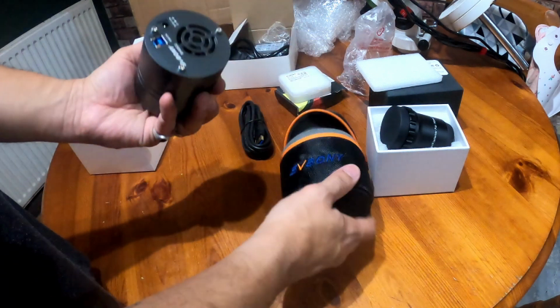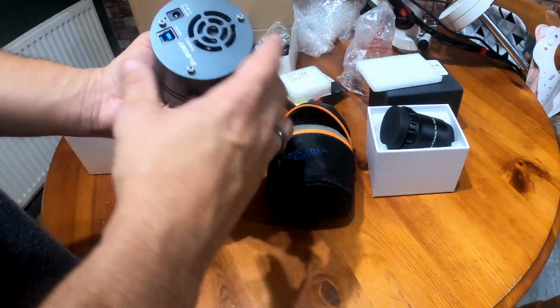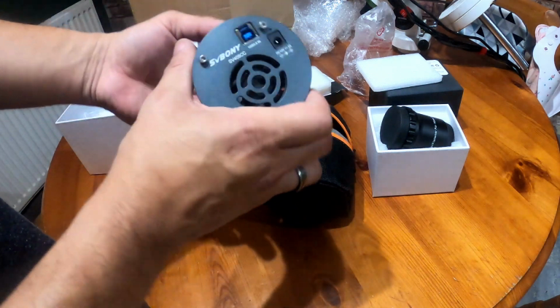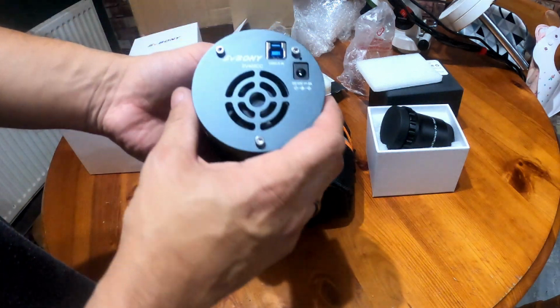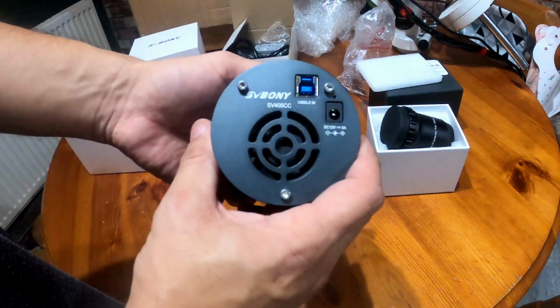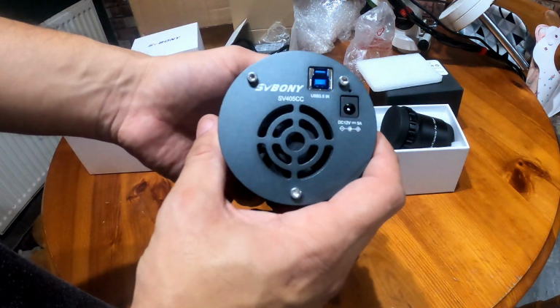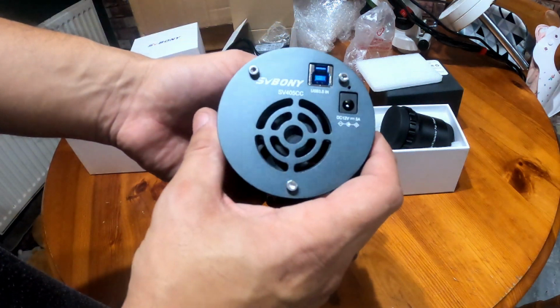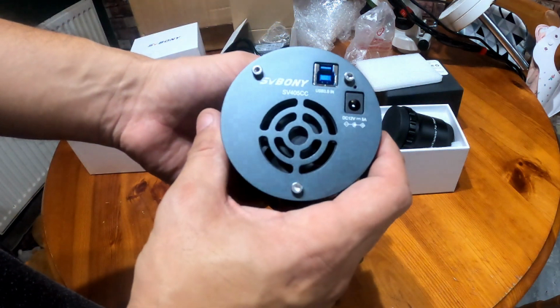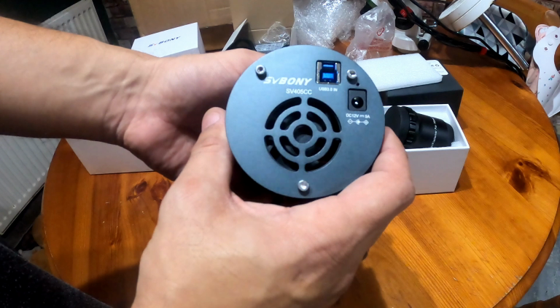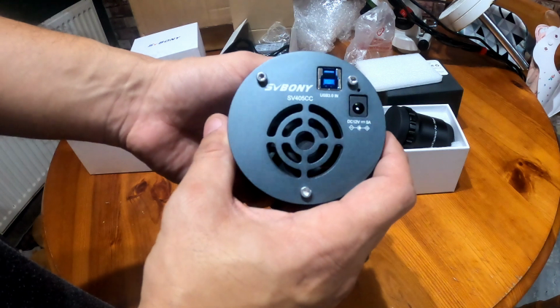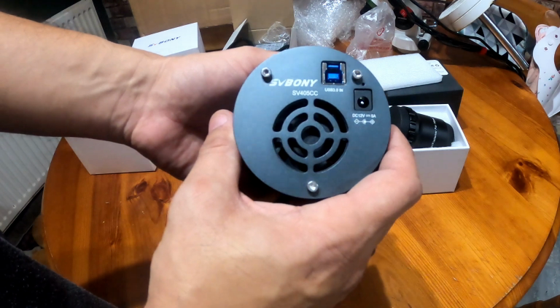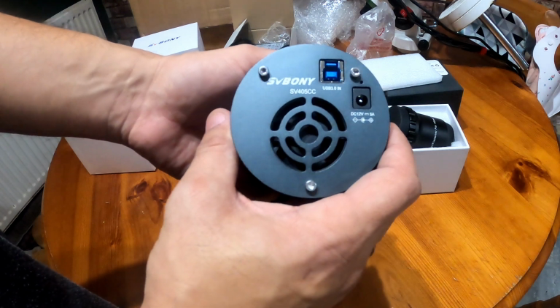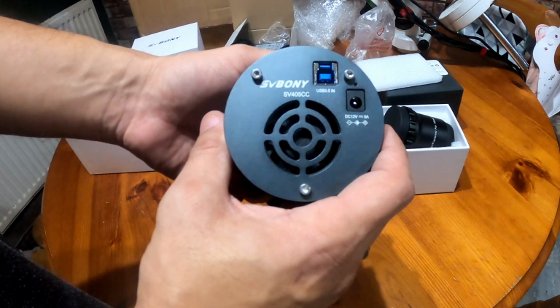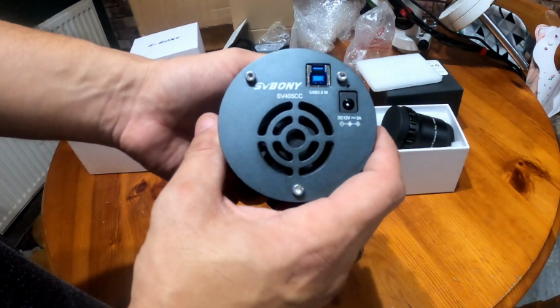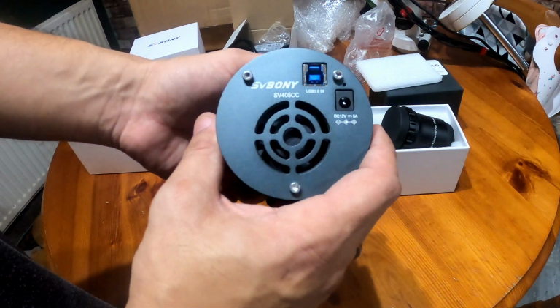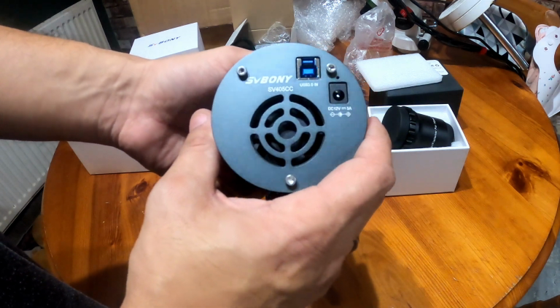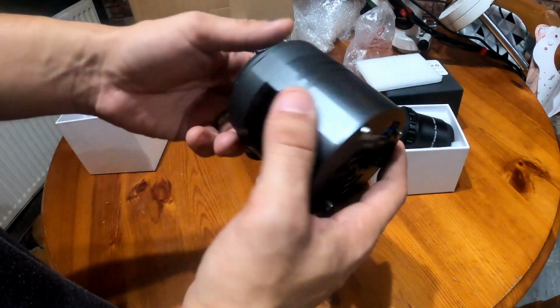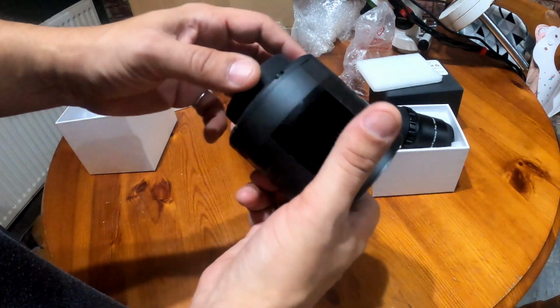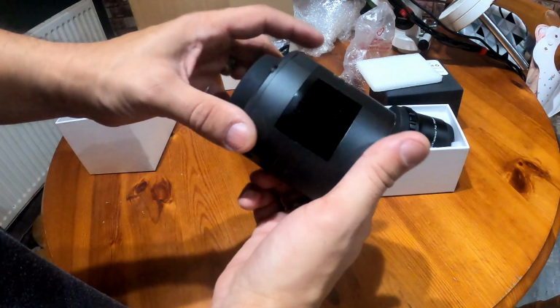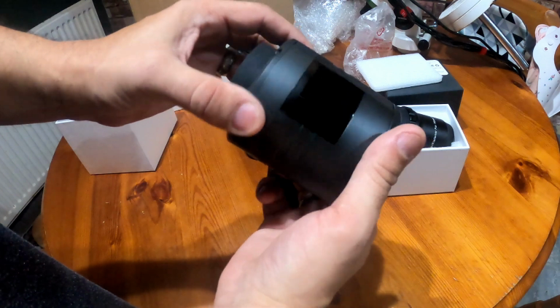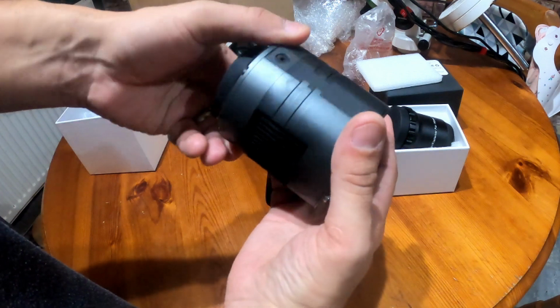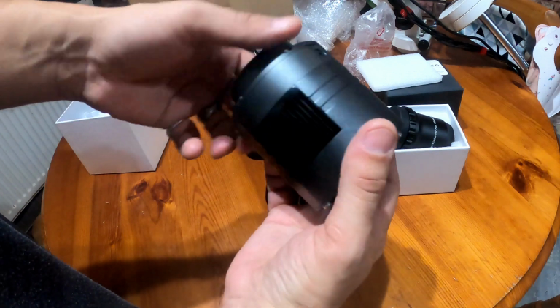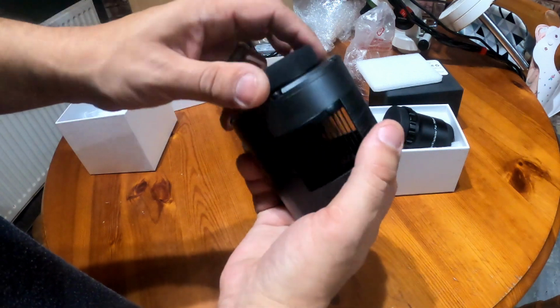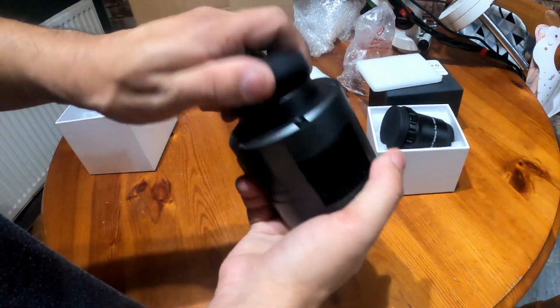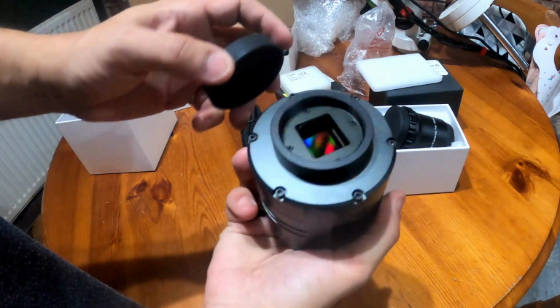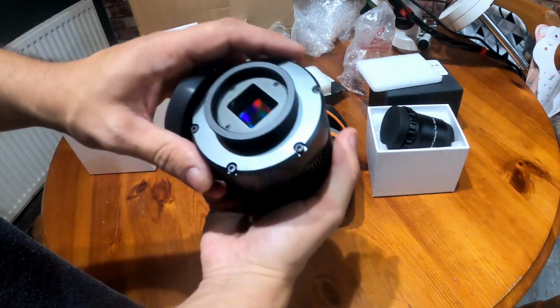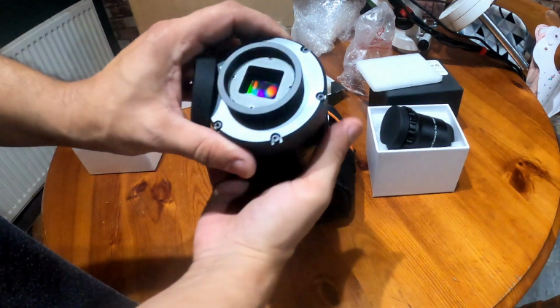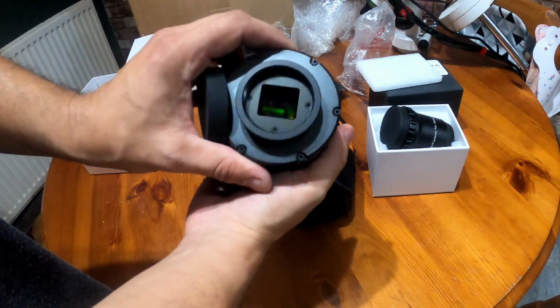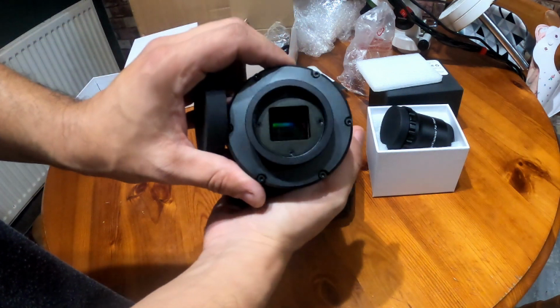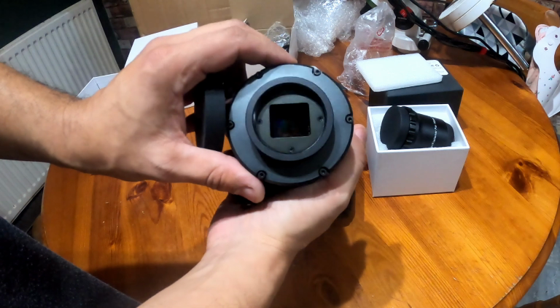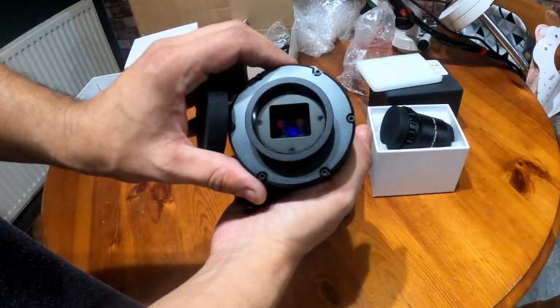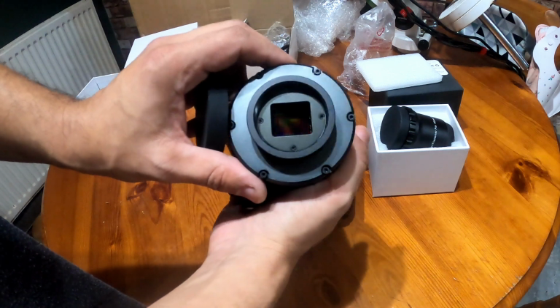And there she is — SV Boney SV405CC. That's a beautiful looking, clean sensor.